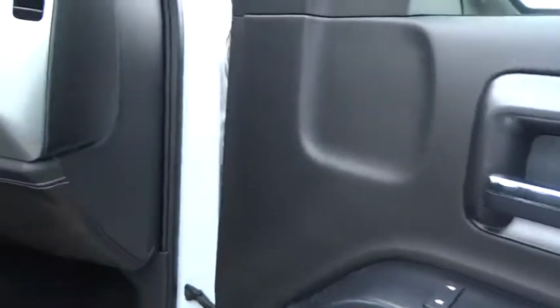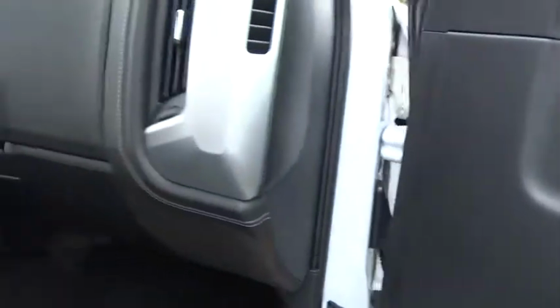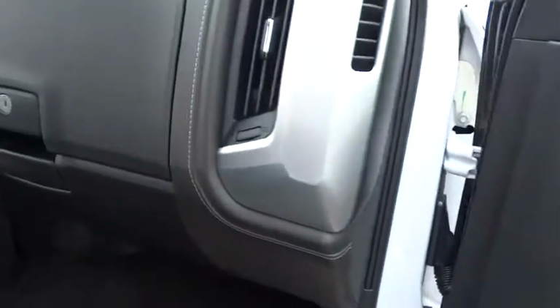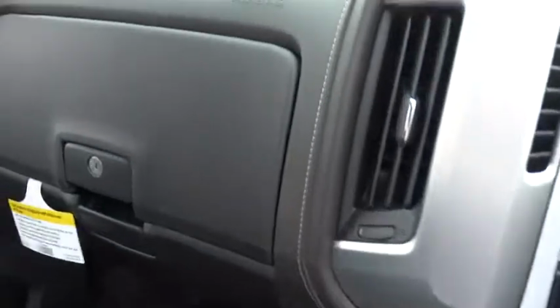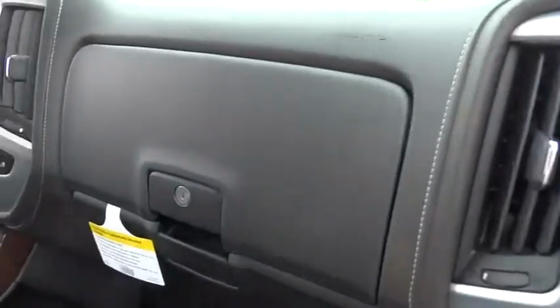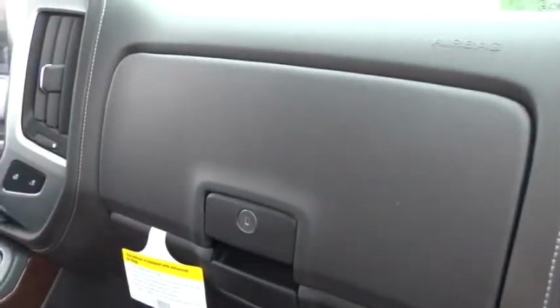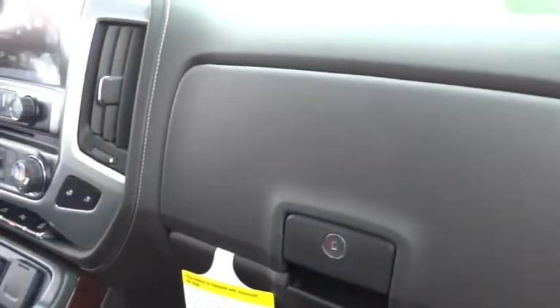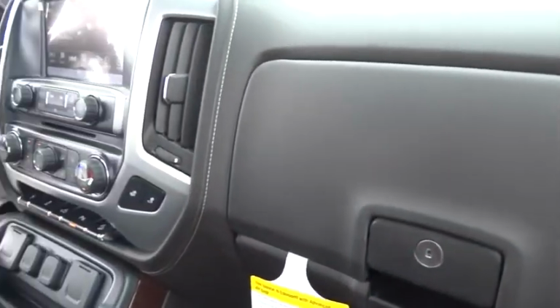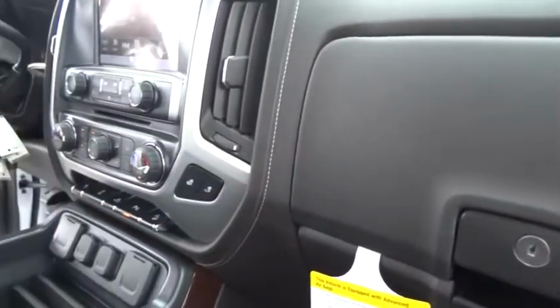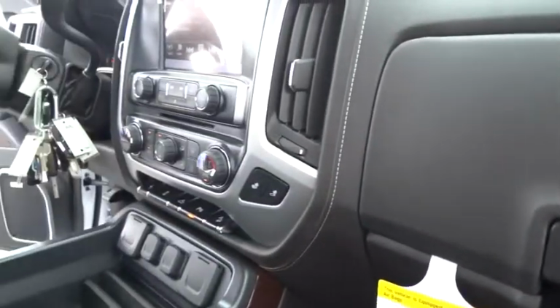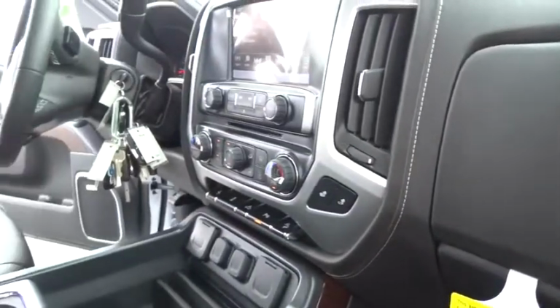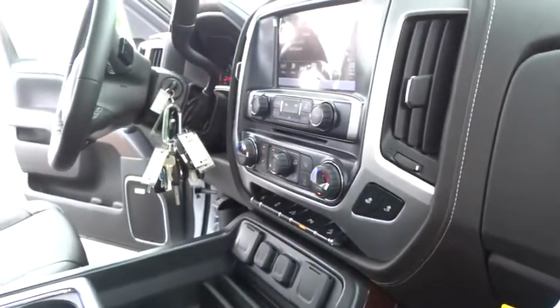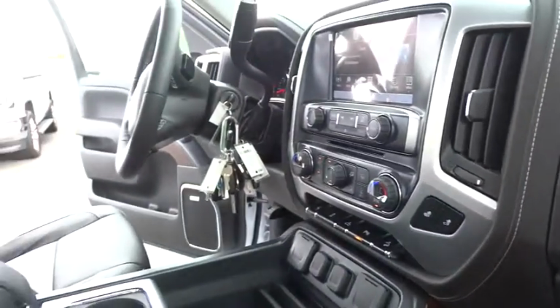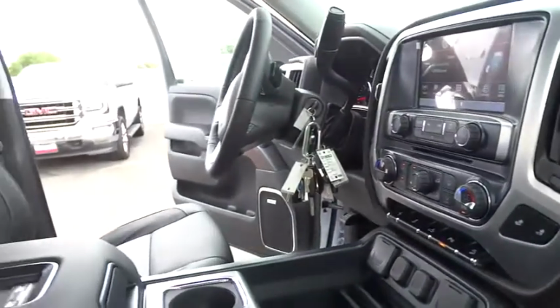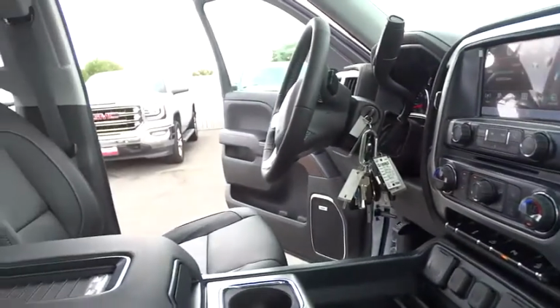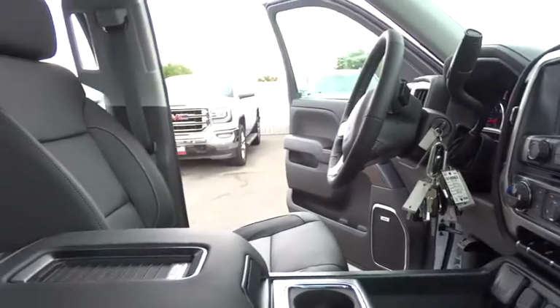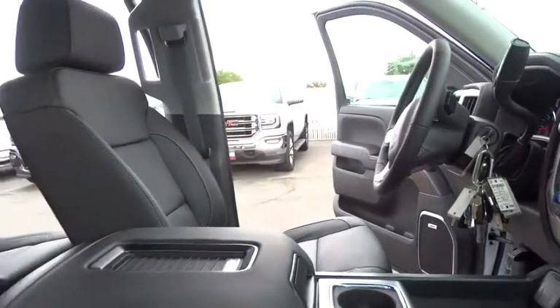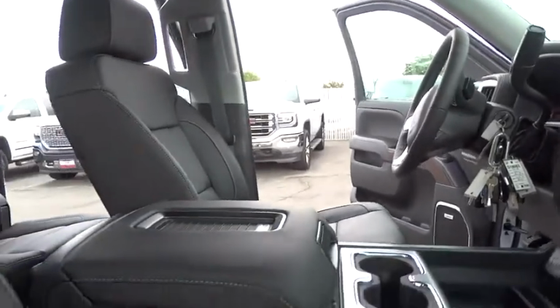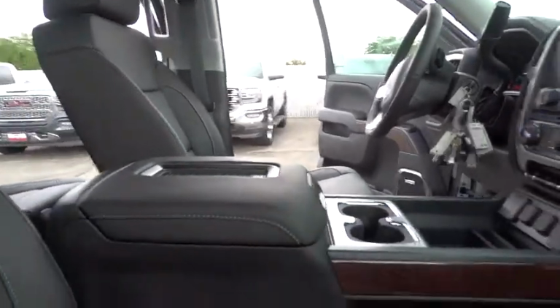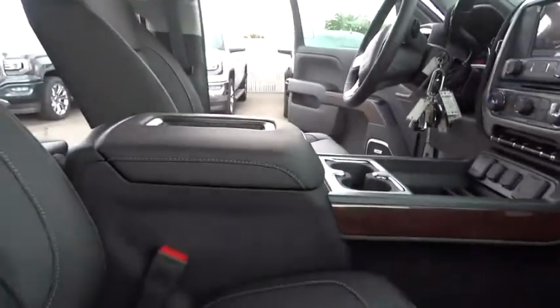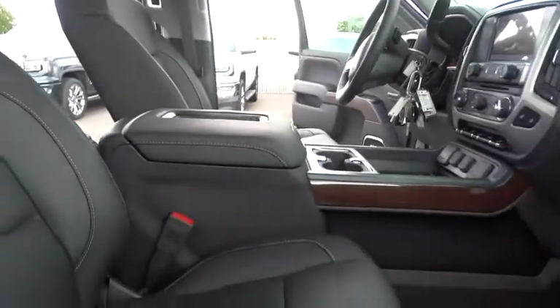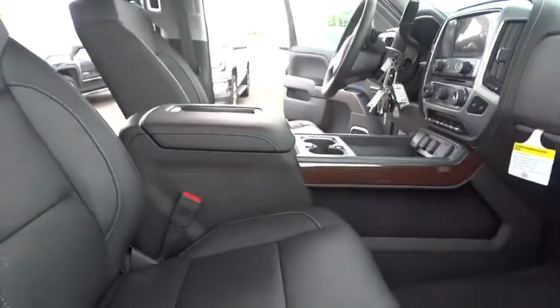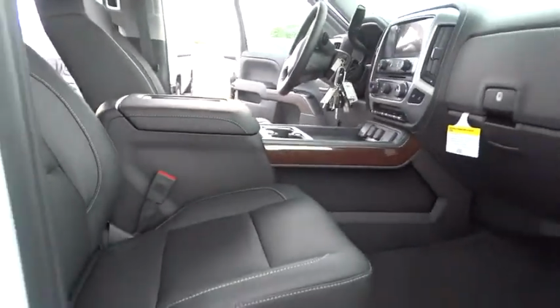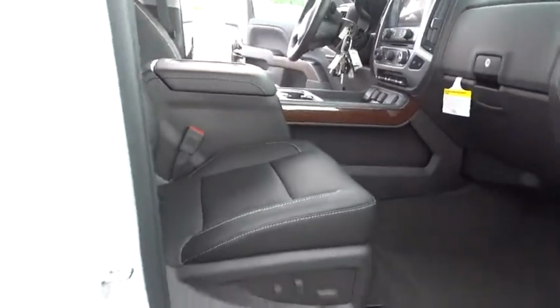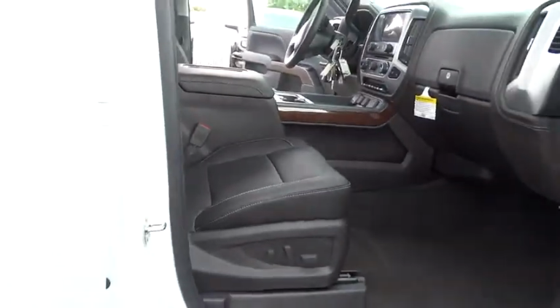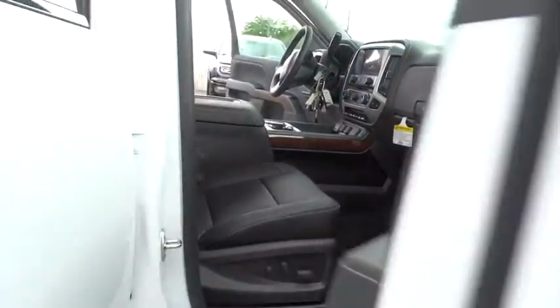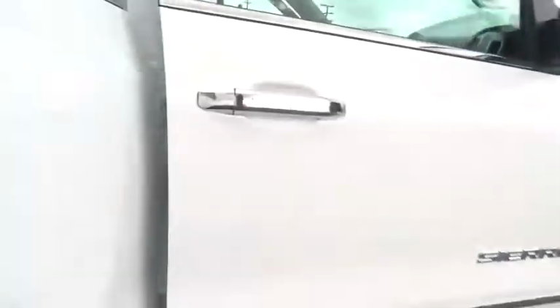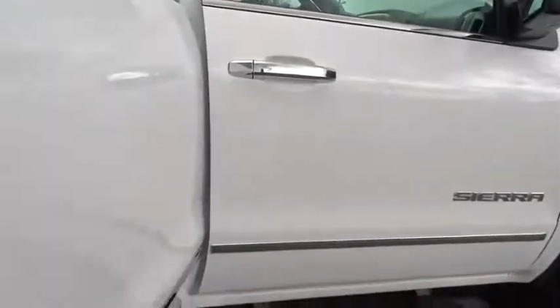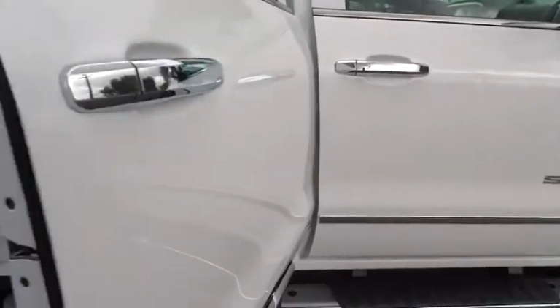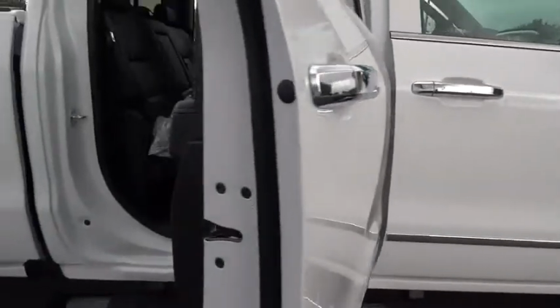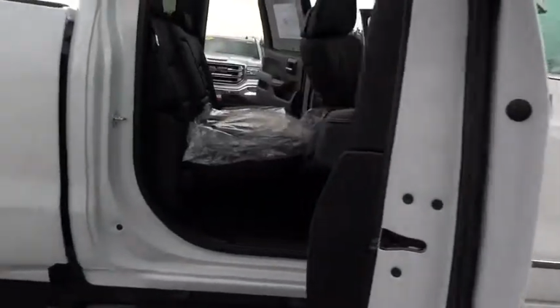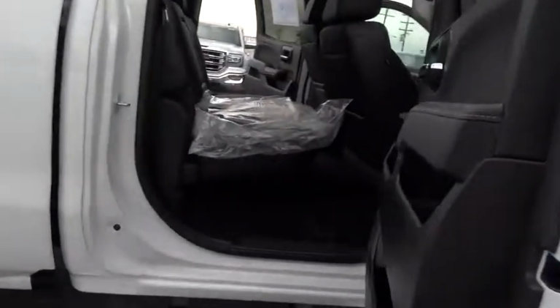Here are some of this vehicle's great options: stability control, traction control, anti-lock braking system, steering wheel audio controls, power passenger seat, keyless entry, remote engine start, backup camera, and tow hitch.